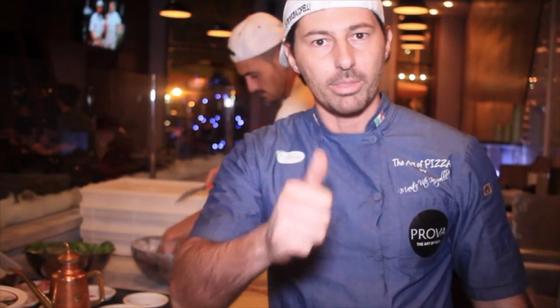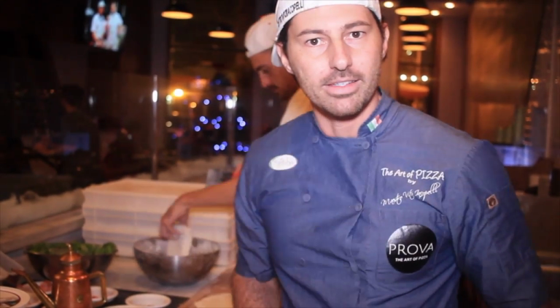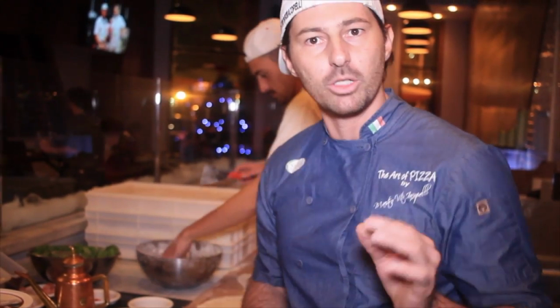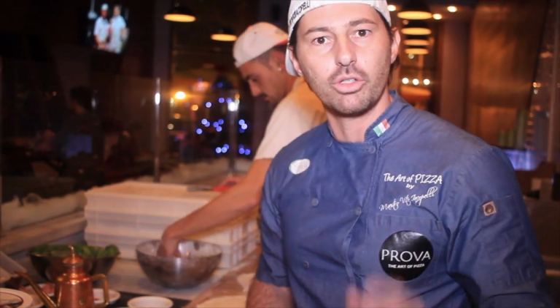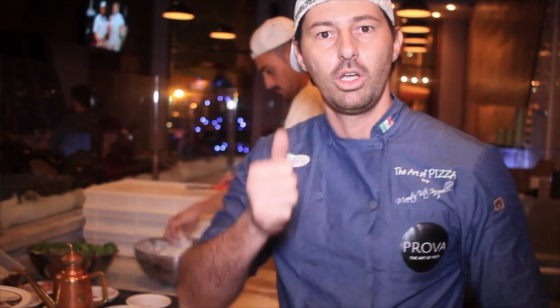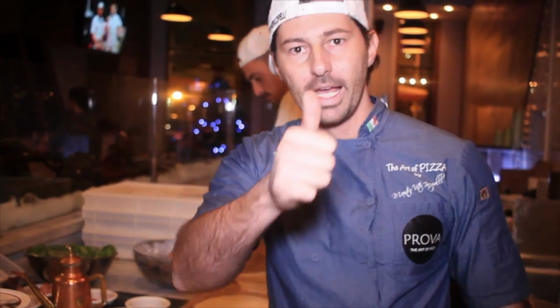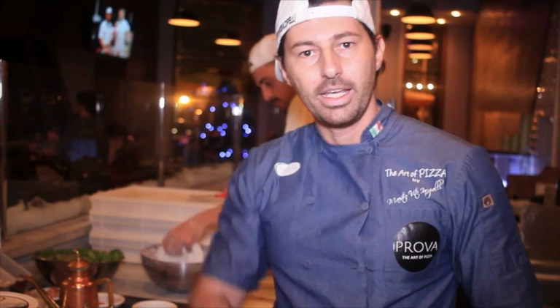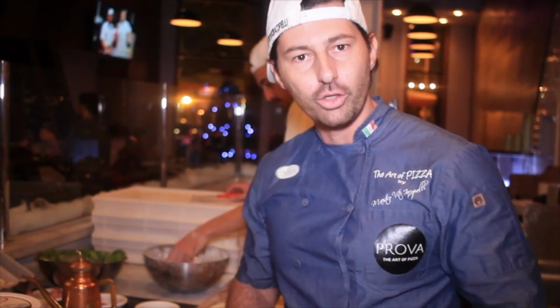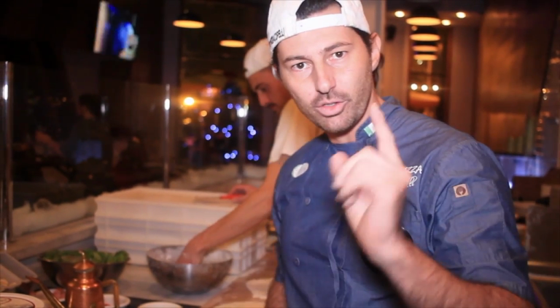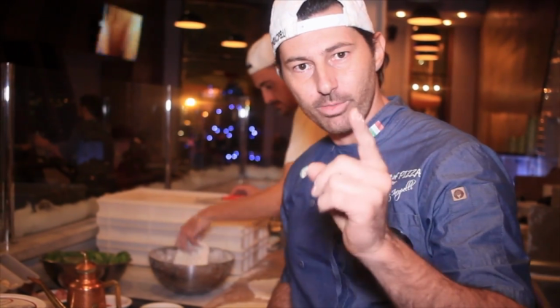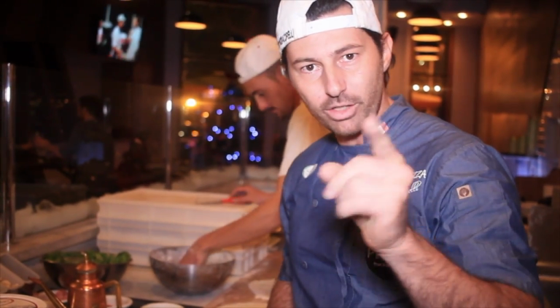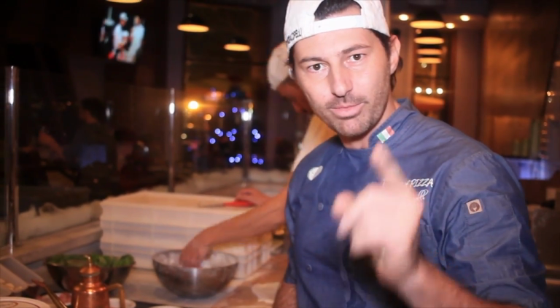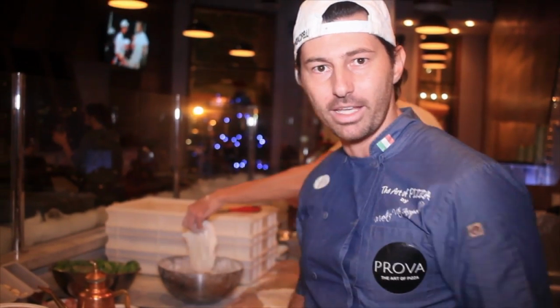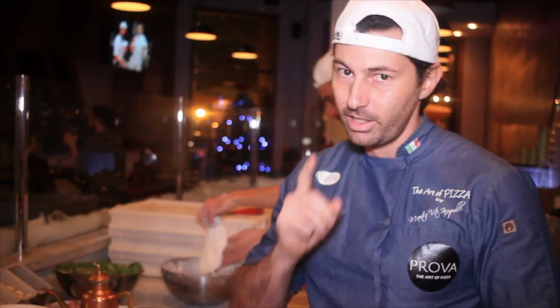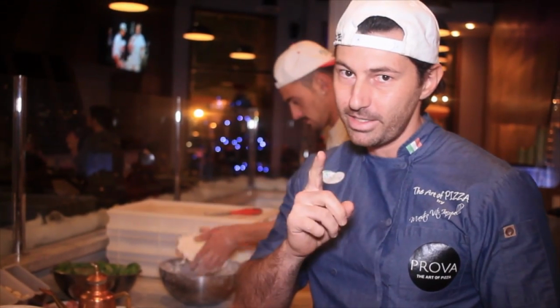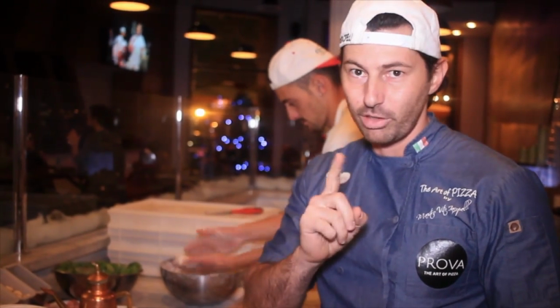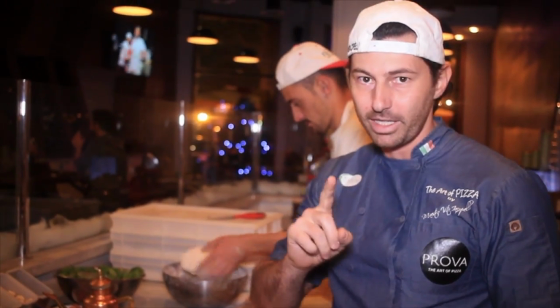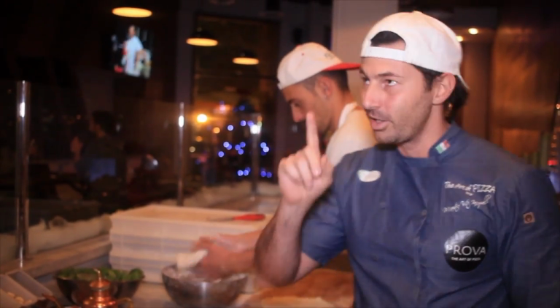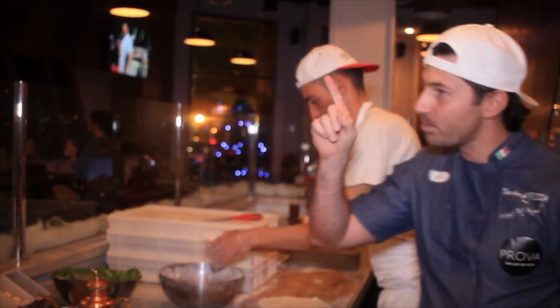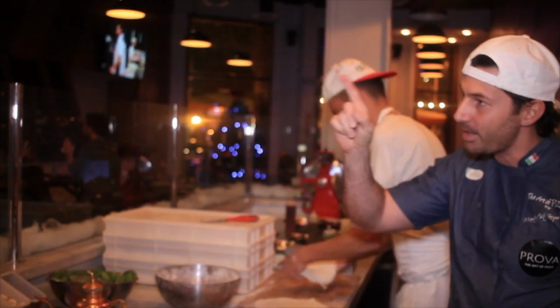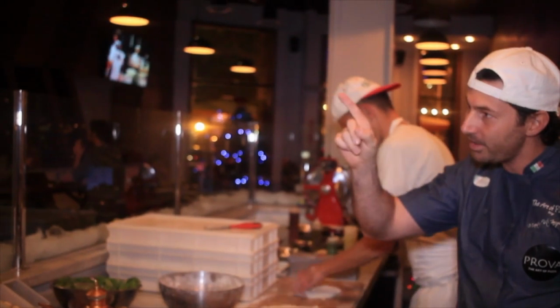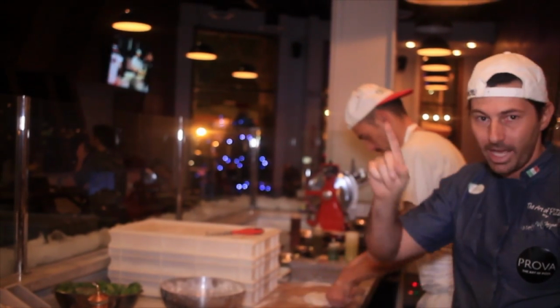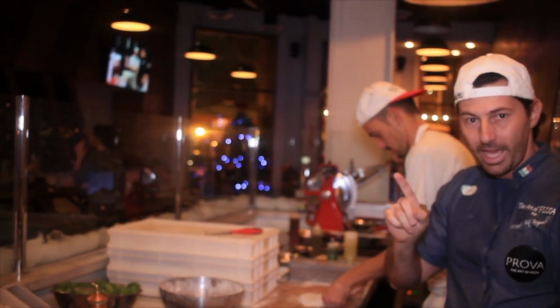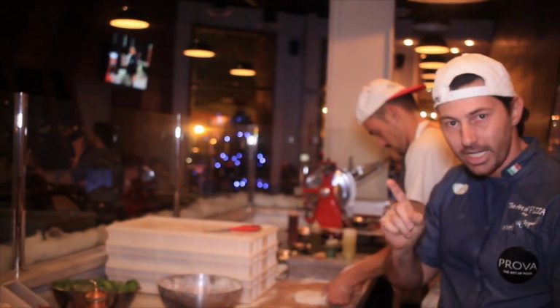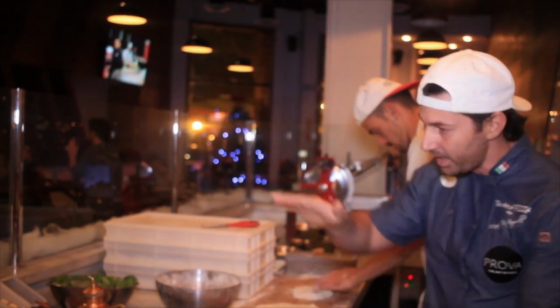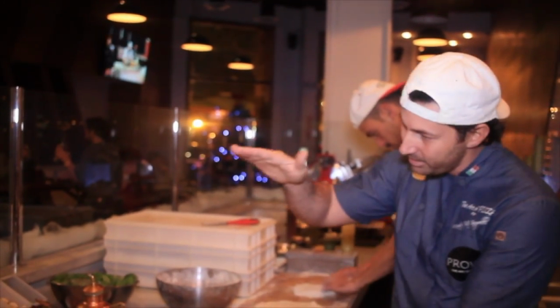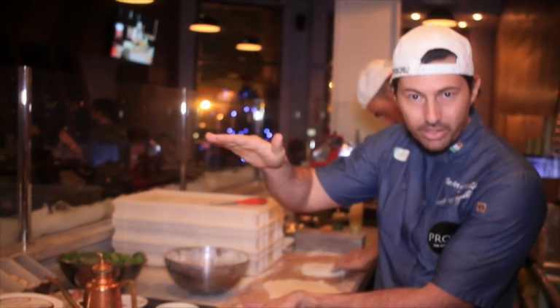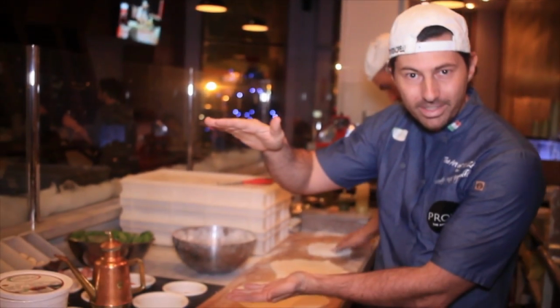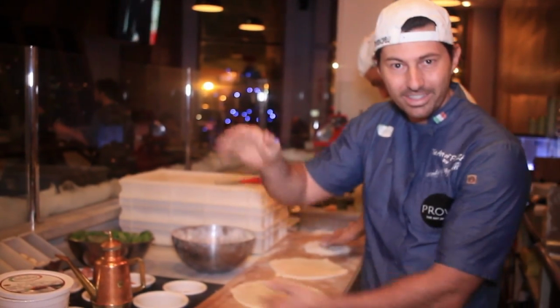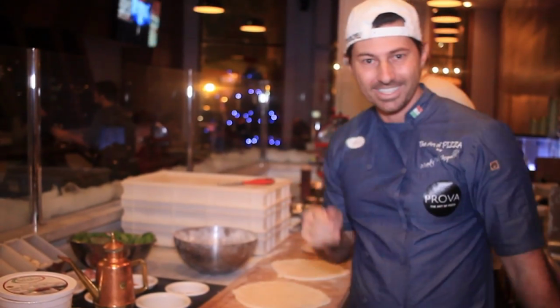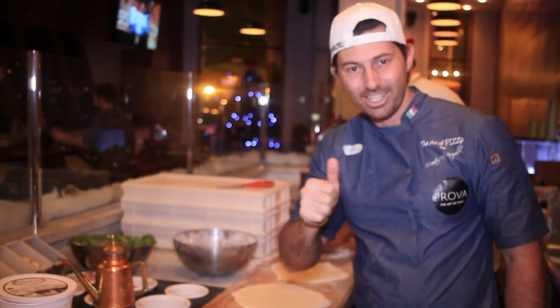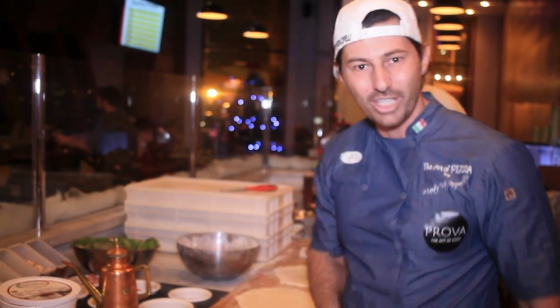Please, if you like this video, thumbs up! Ragazzi, se vi è piaciuto questo video, un like e condividete su Facebook. Share on Facebook, and please don't forget to subscribe right here and check out my videos. Thank you, ciao!